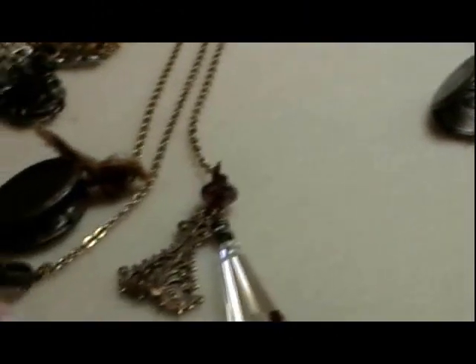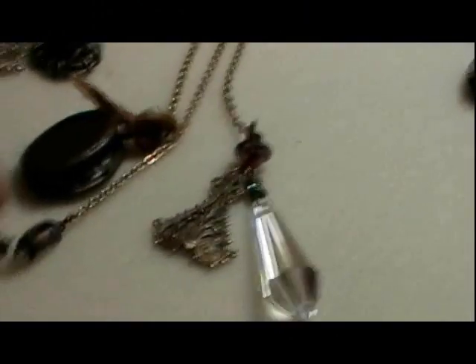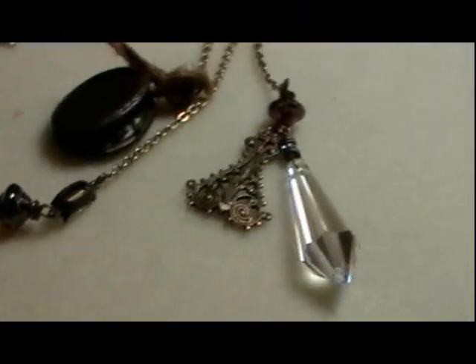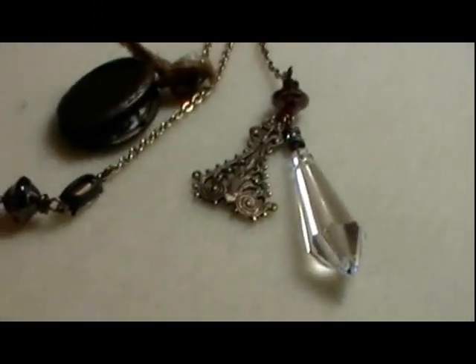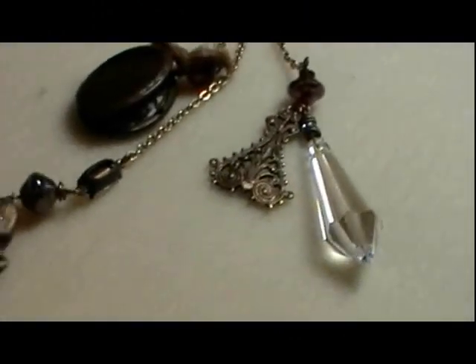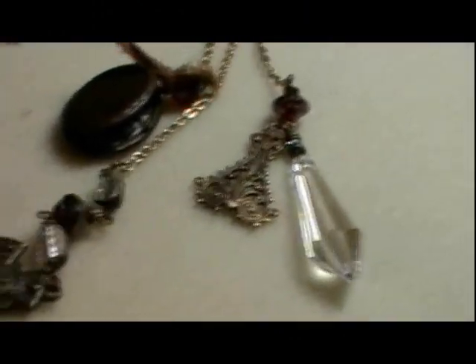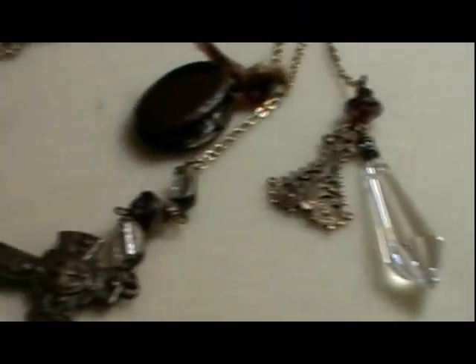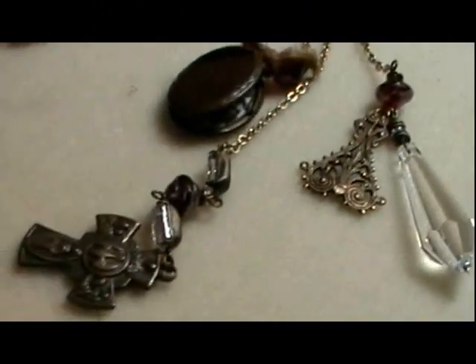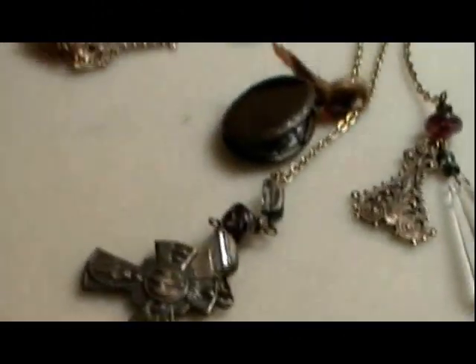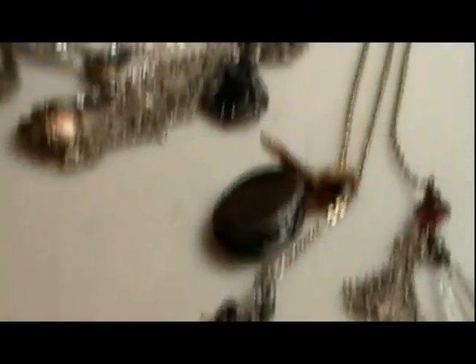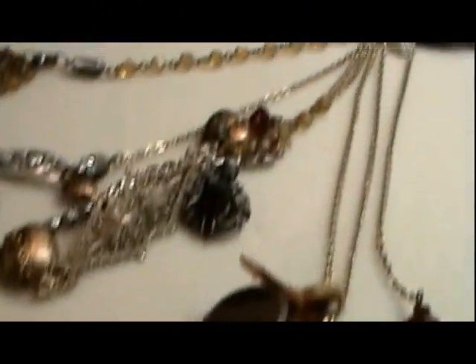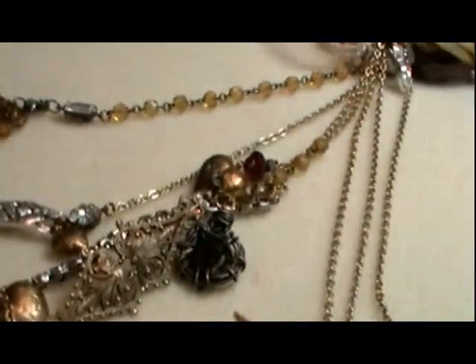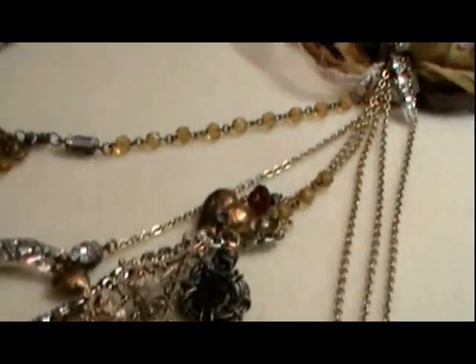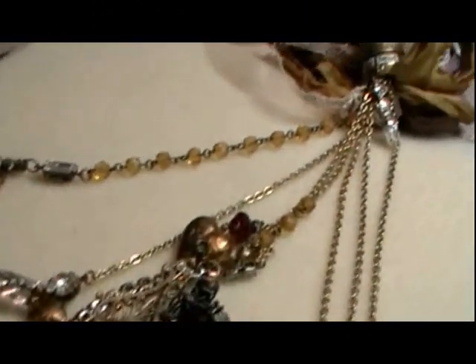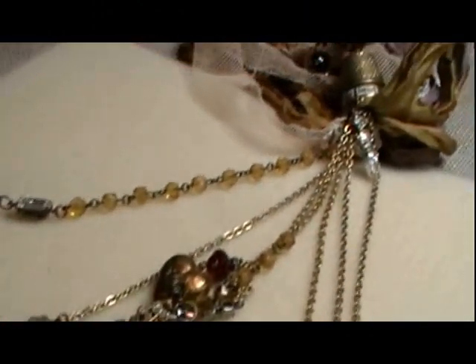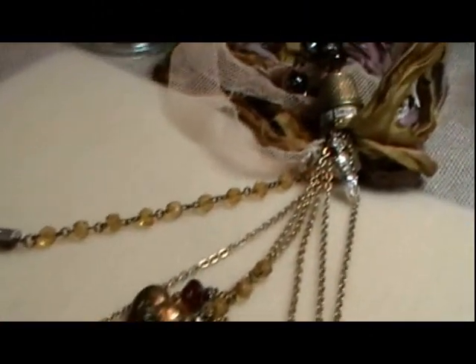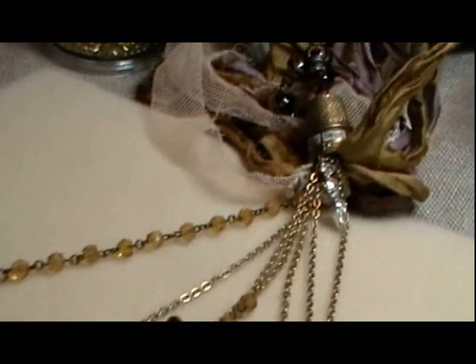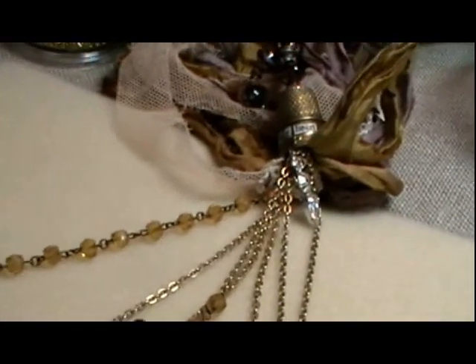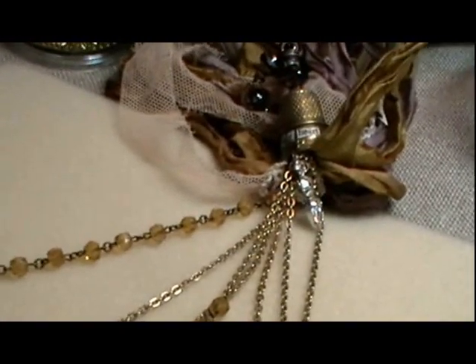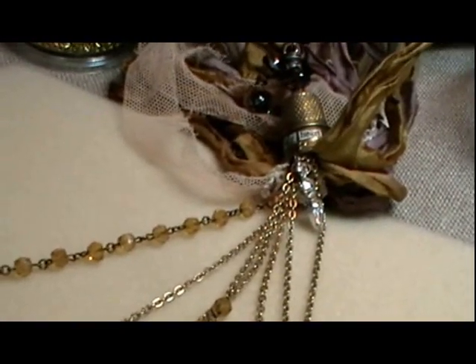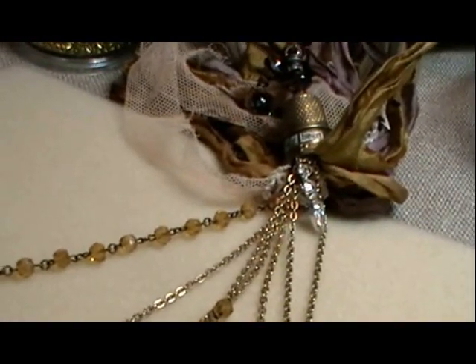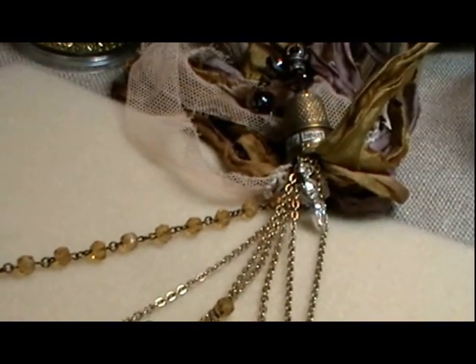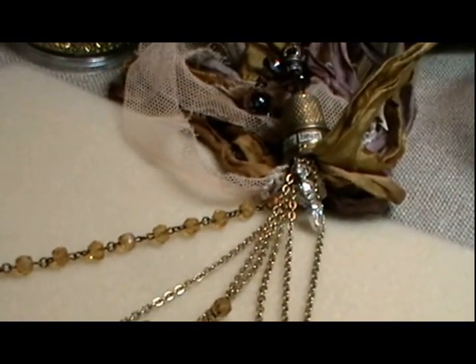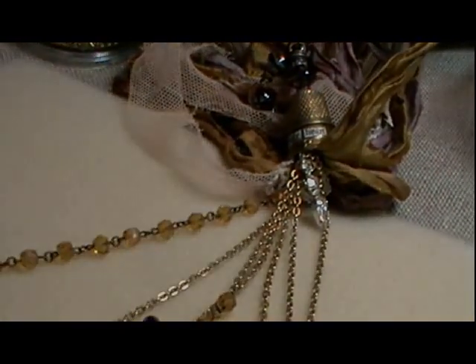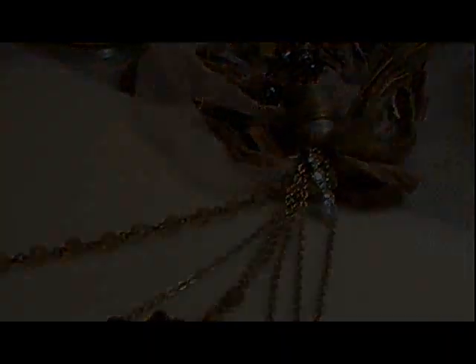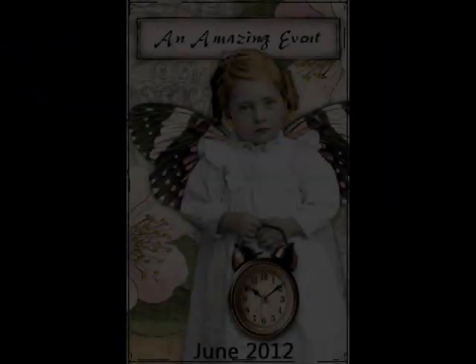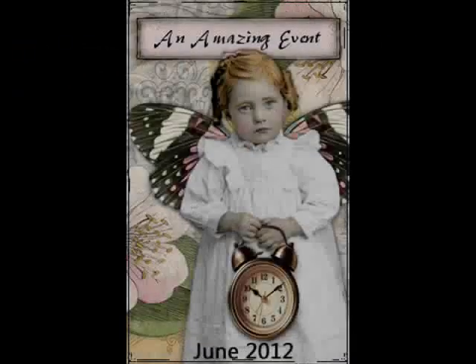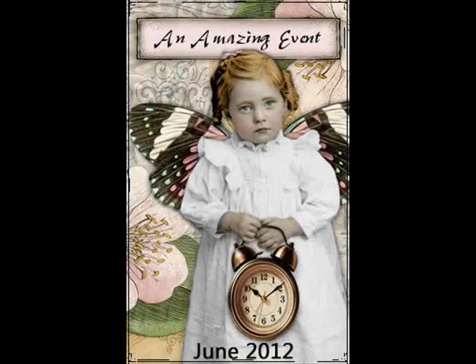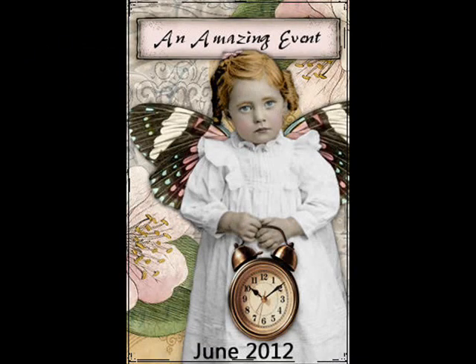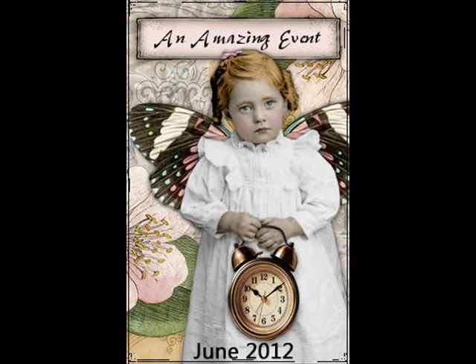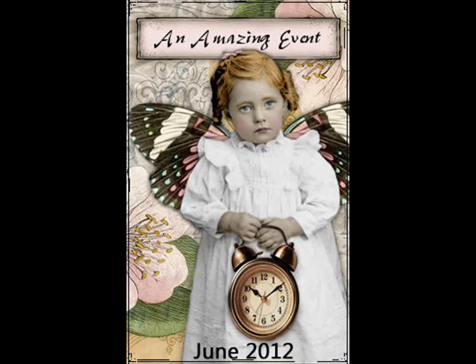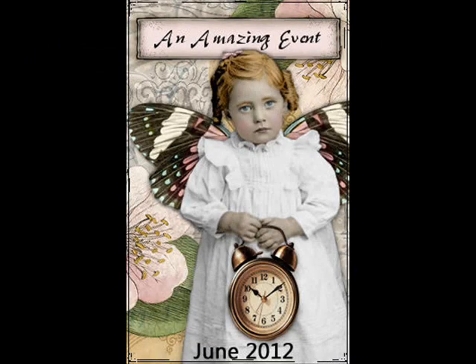And just some fun little components. I hope to see you there. It's going to be a lot of fun. Thank you.